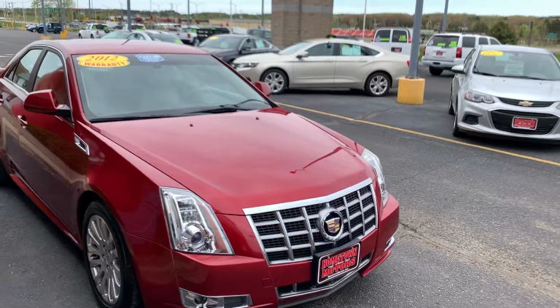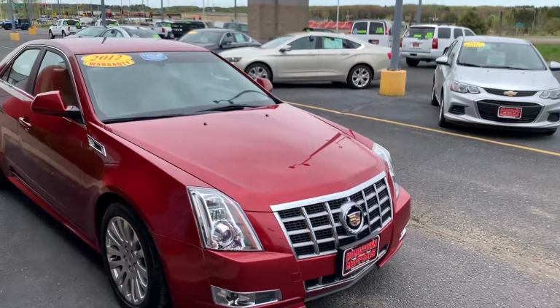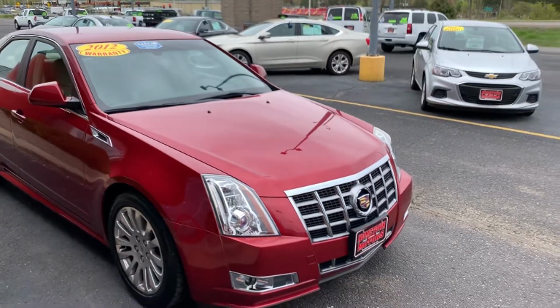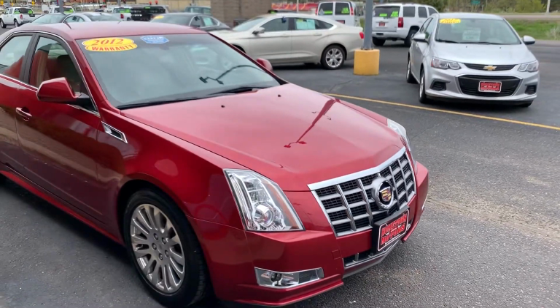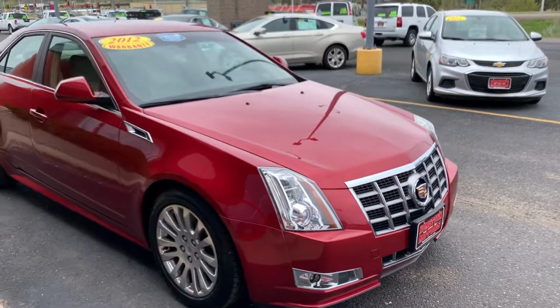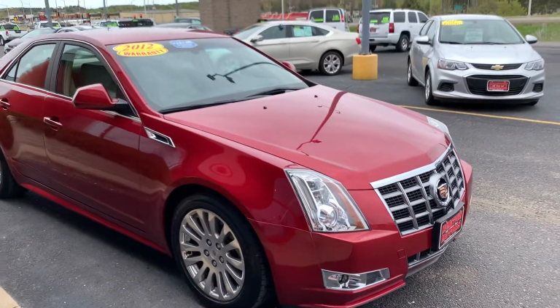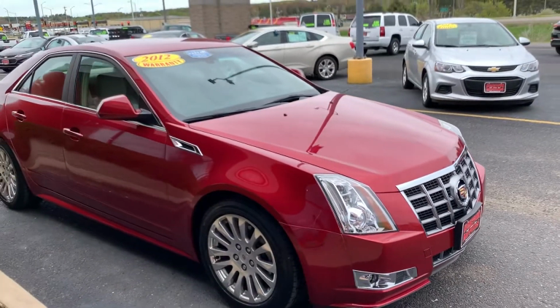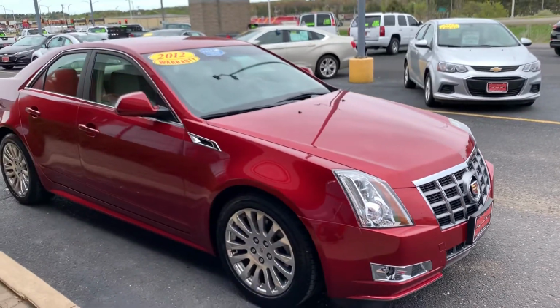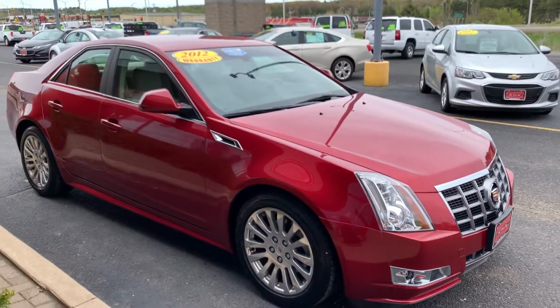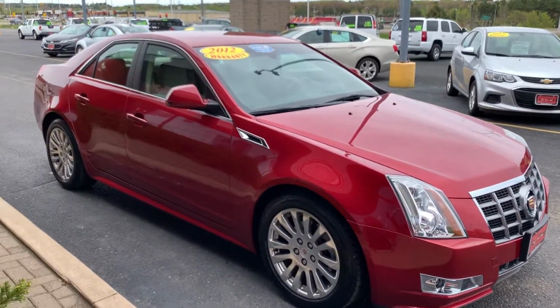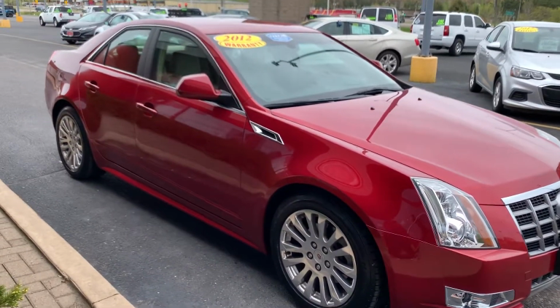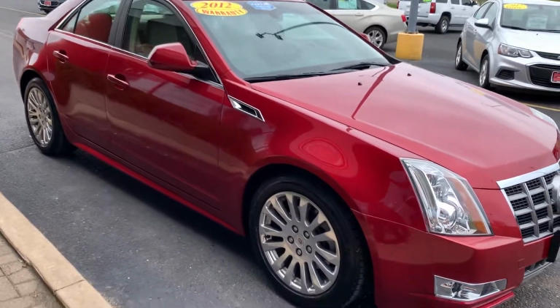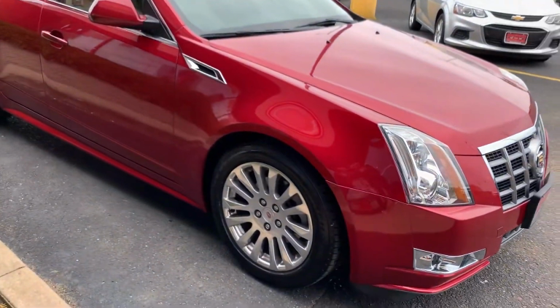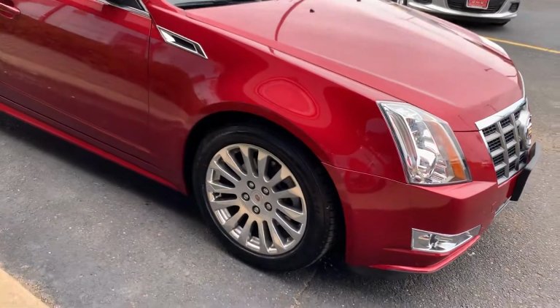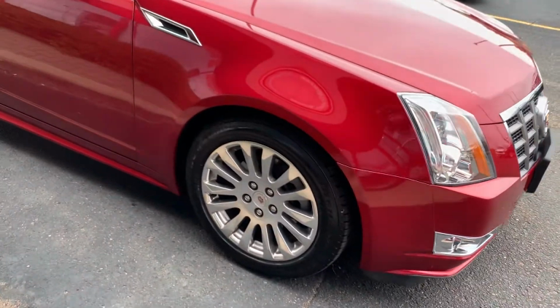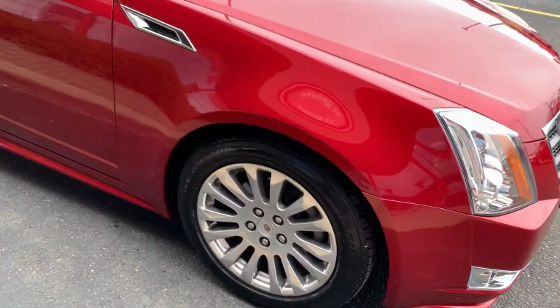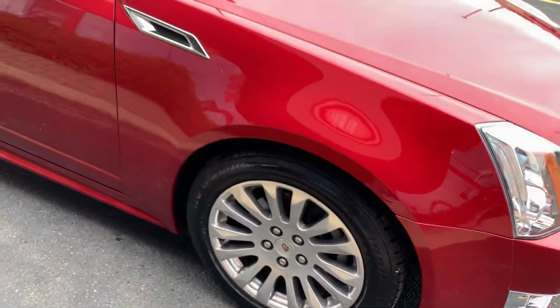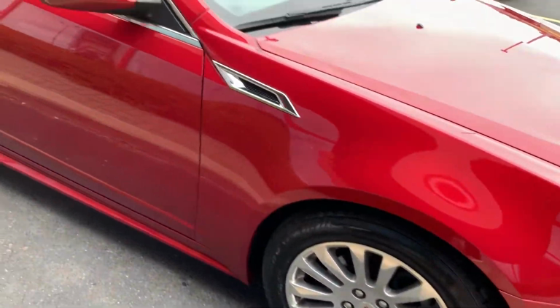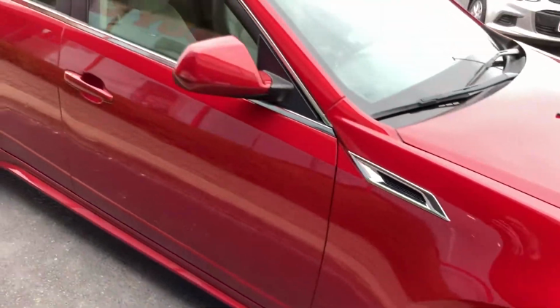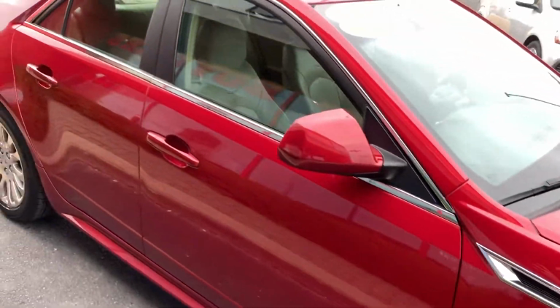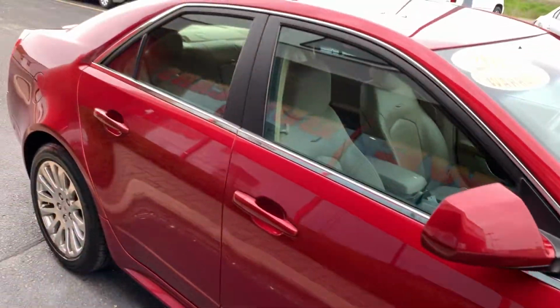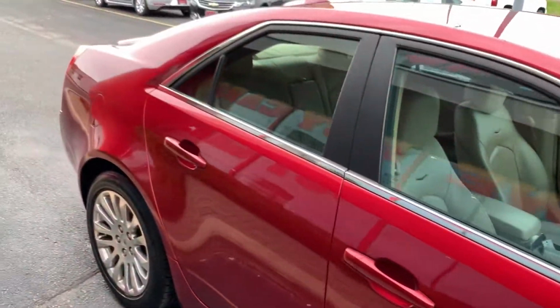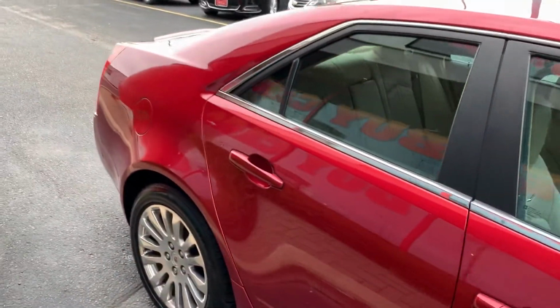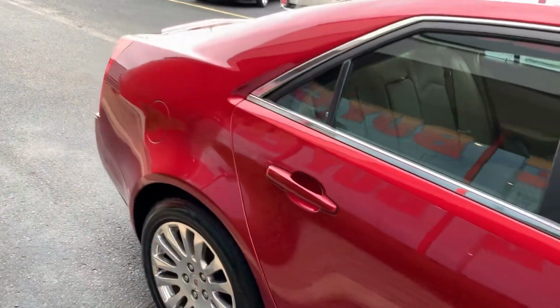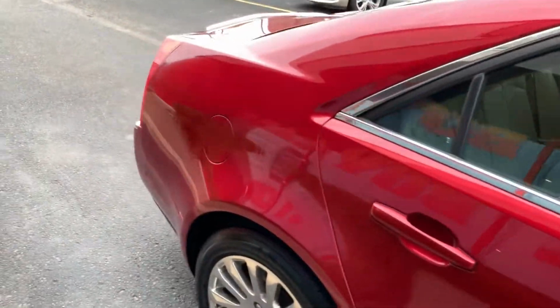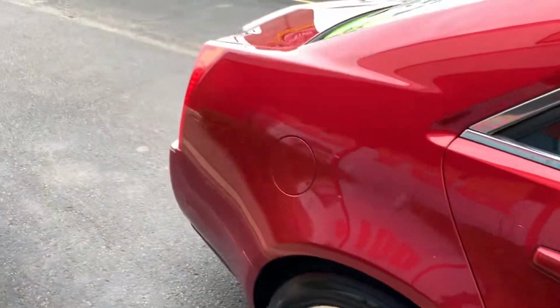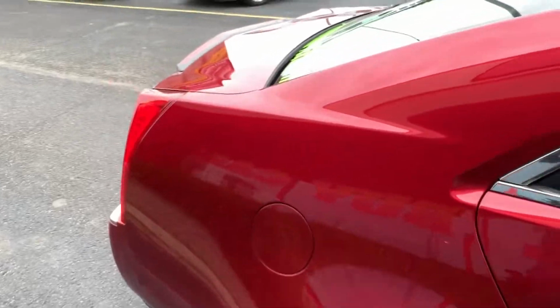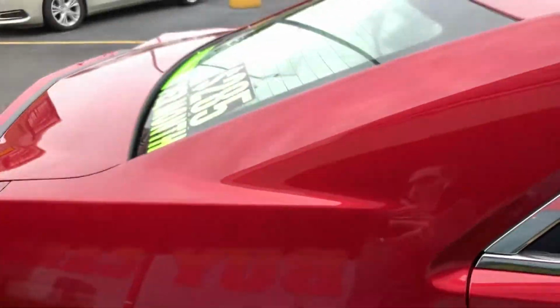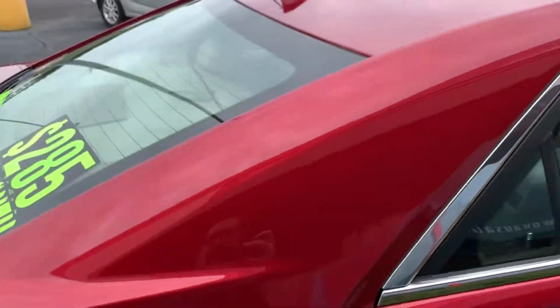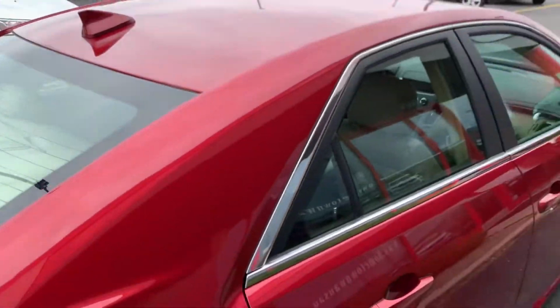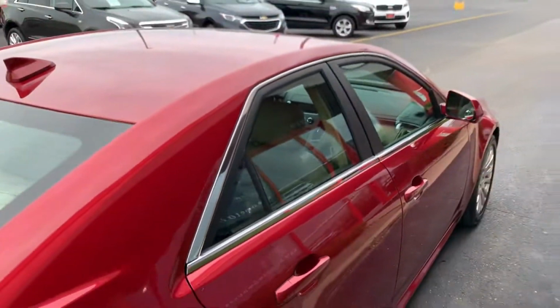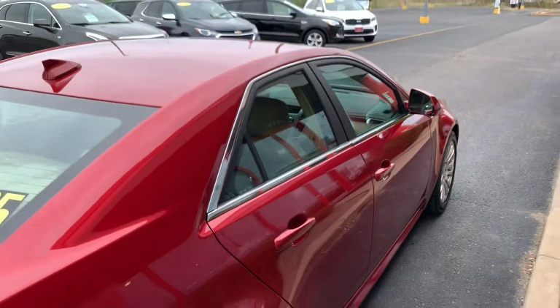Cadillac CTS, all-wheel drive, new tires, polished wheels, really really sharp dark red, no dents or scratches — super clean car.